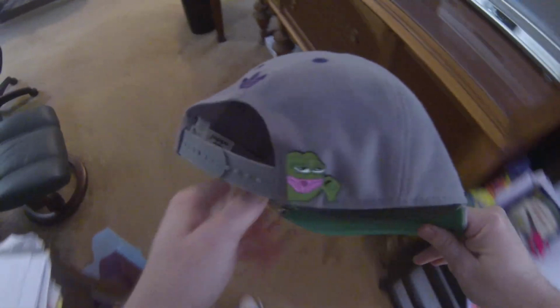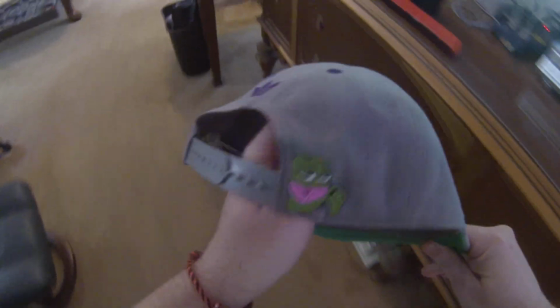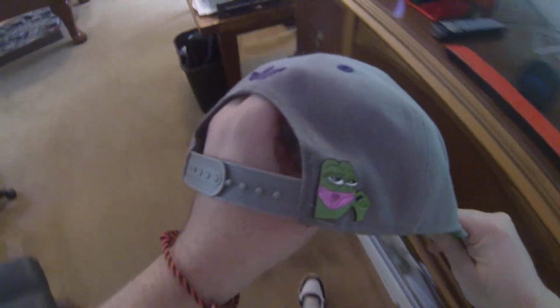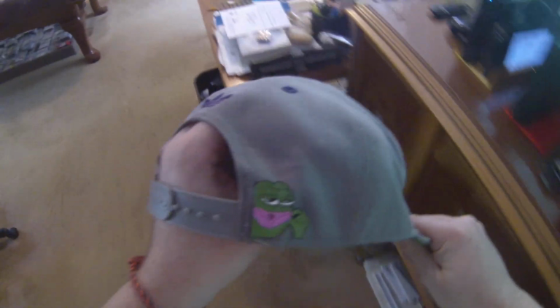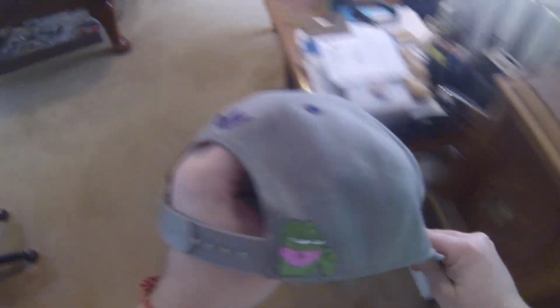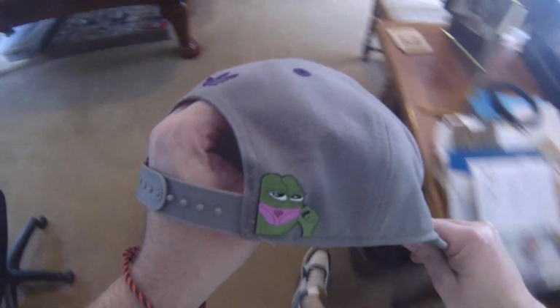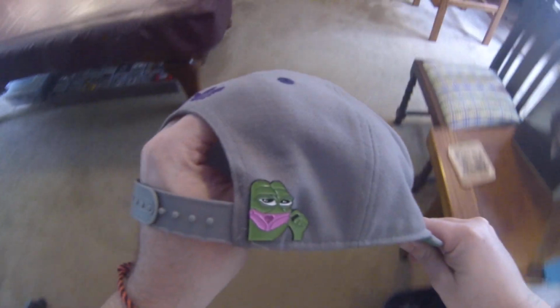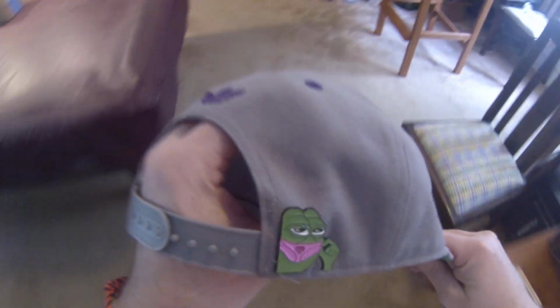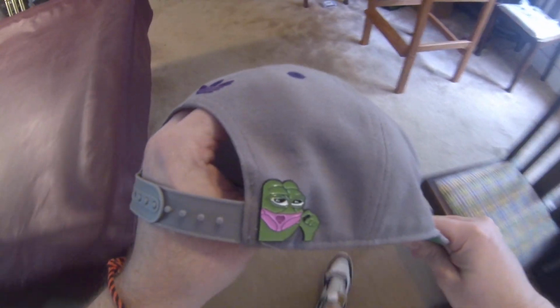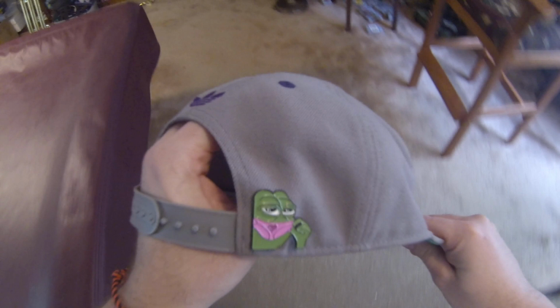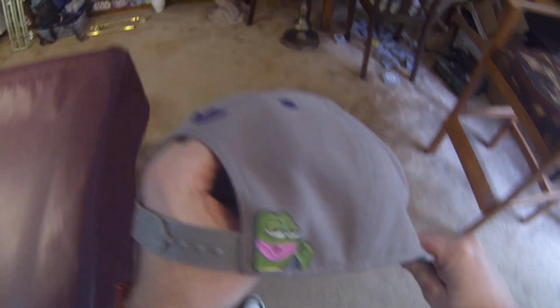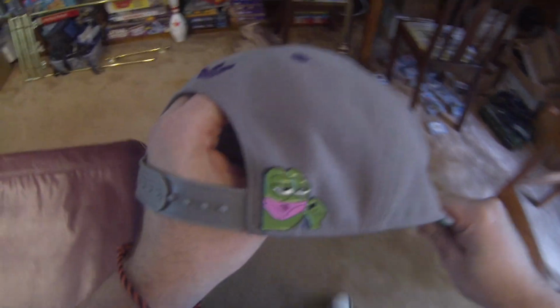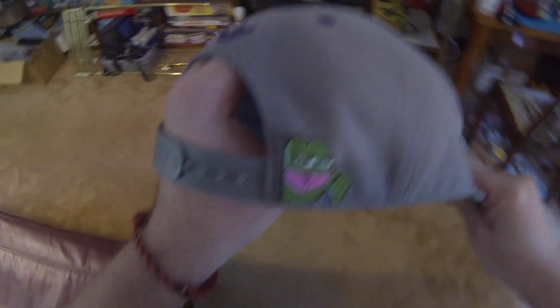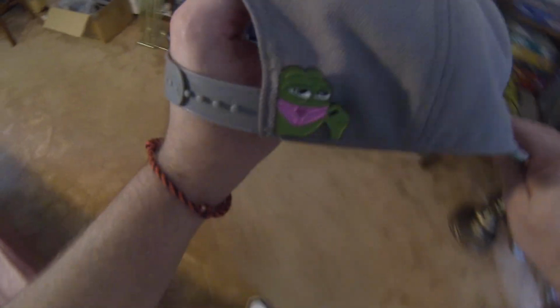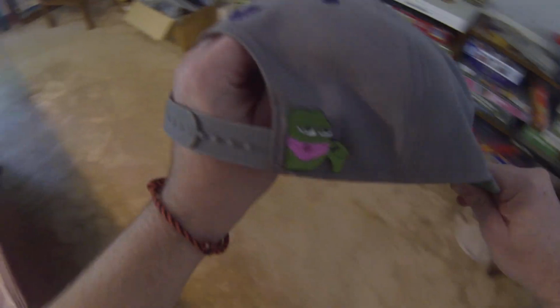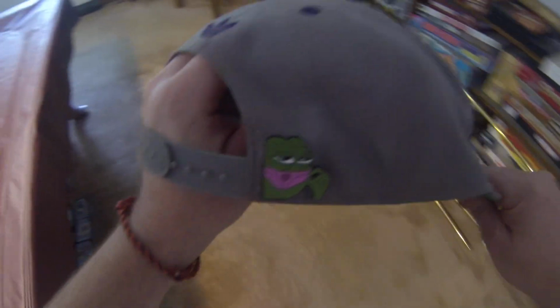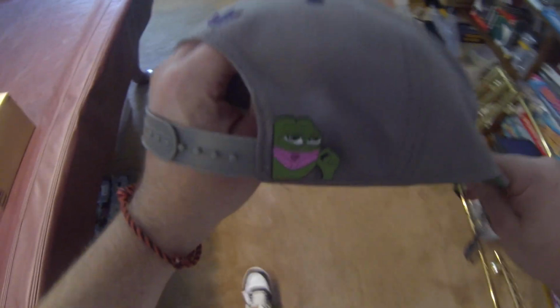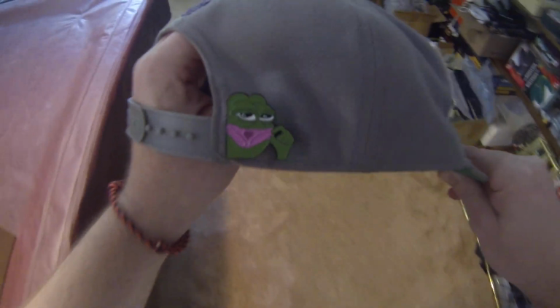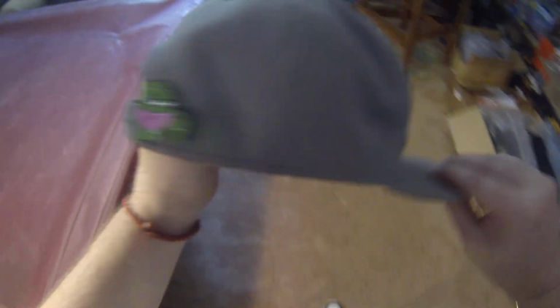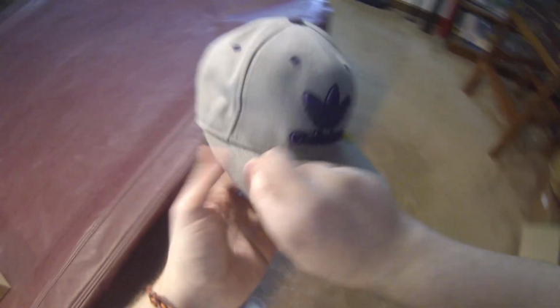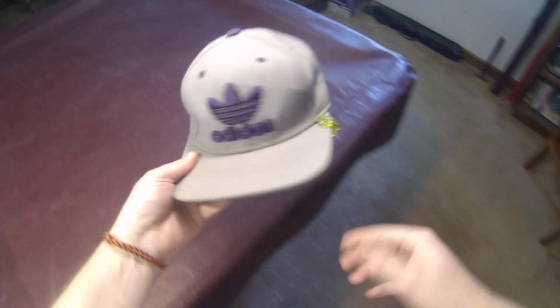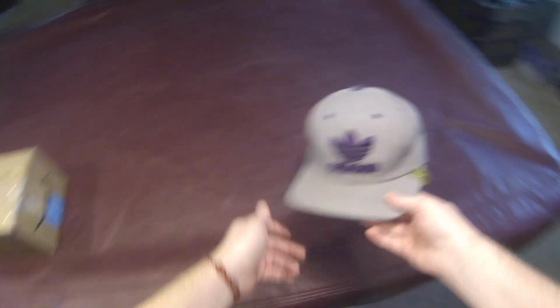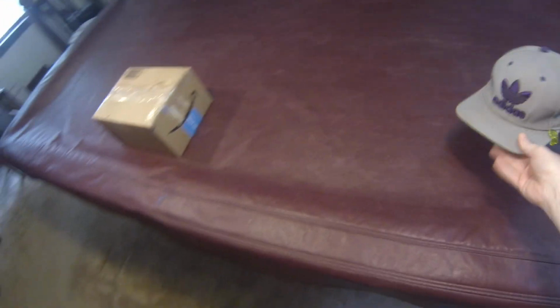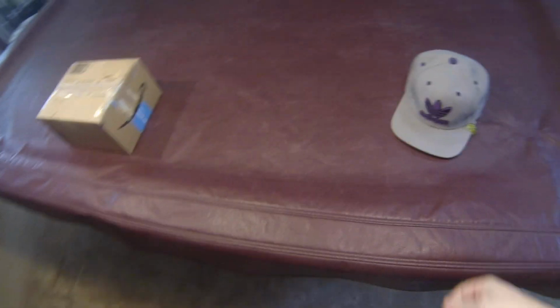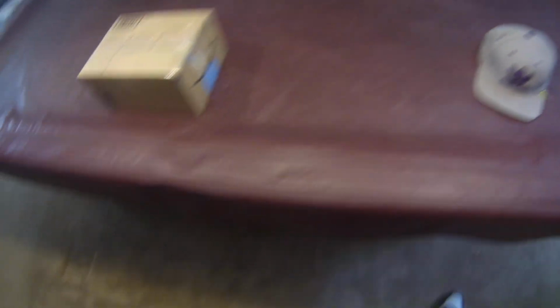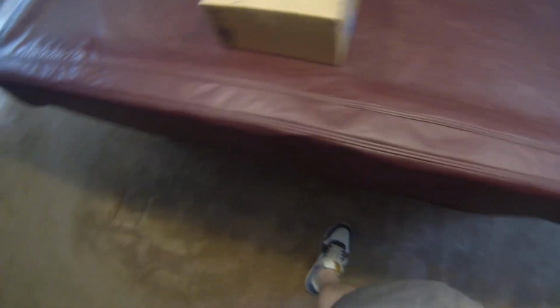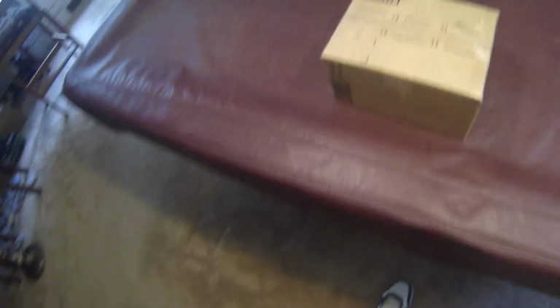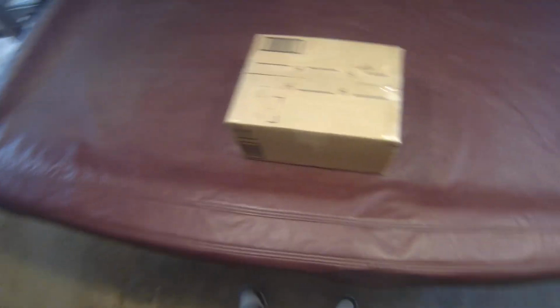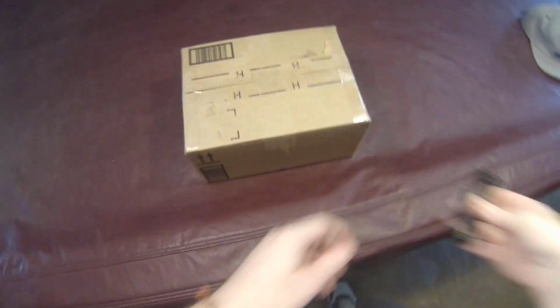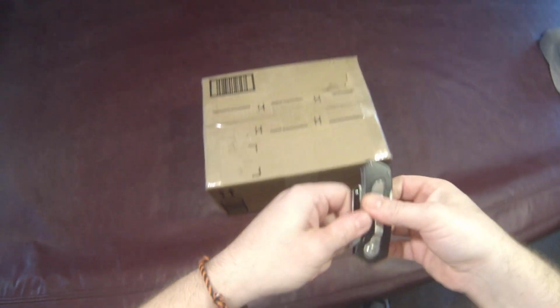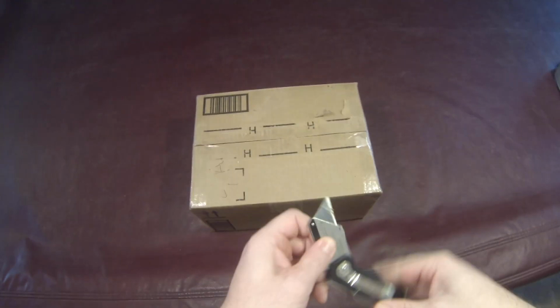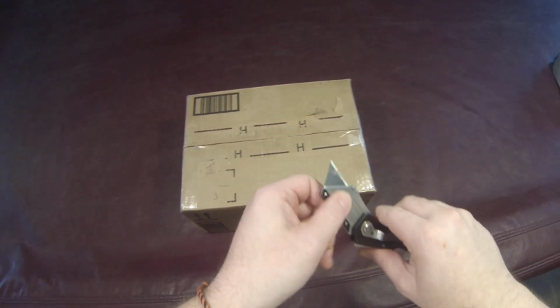Alright y'all, JBiz Retro Corner in the house. I'm here and I'm gonna do an unboxing video.